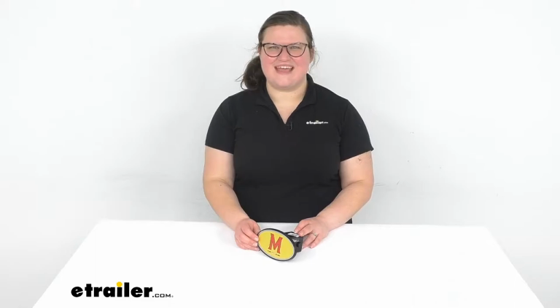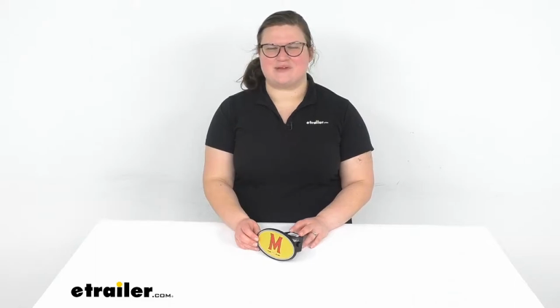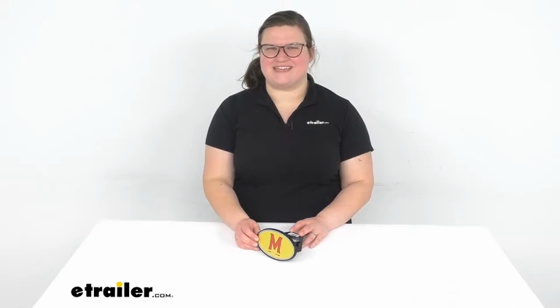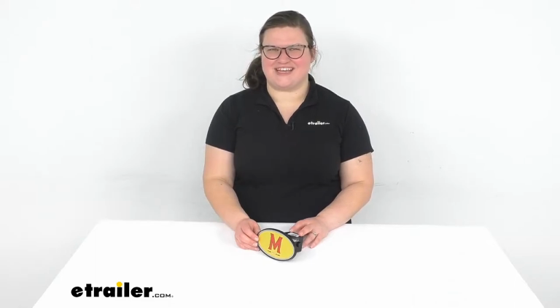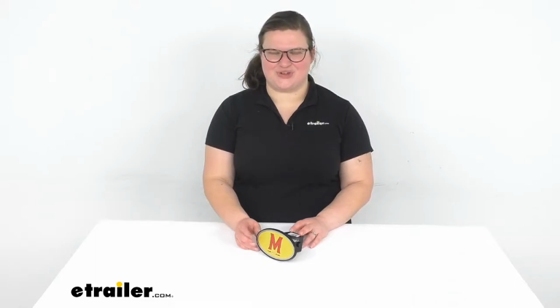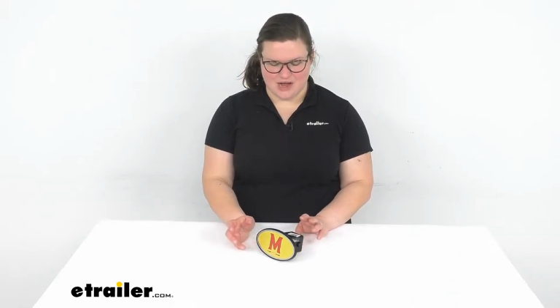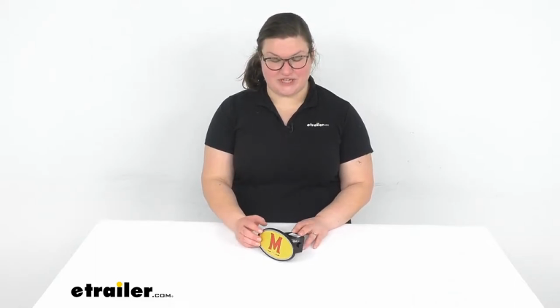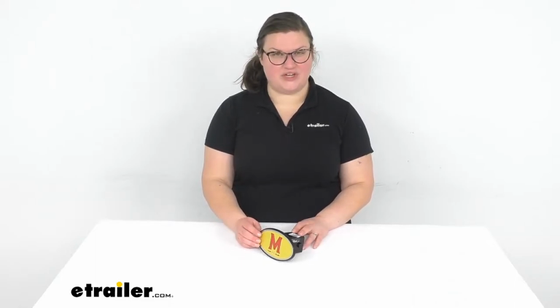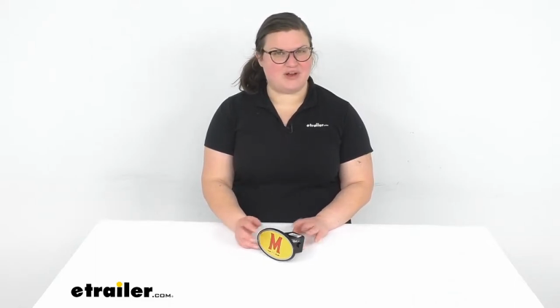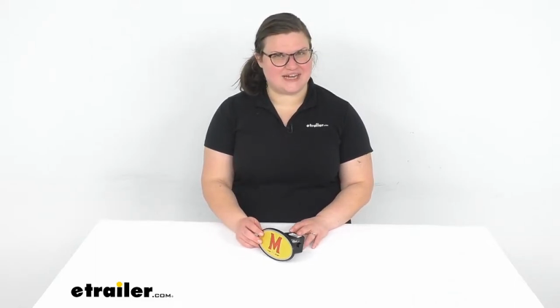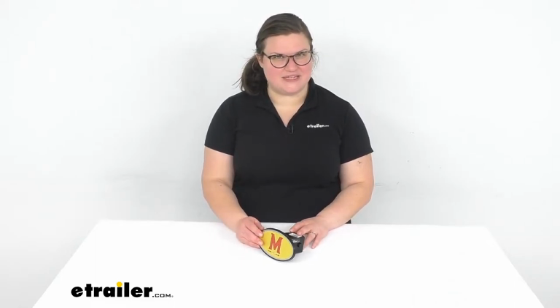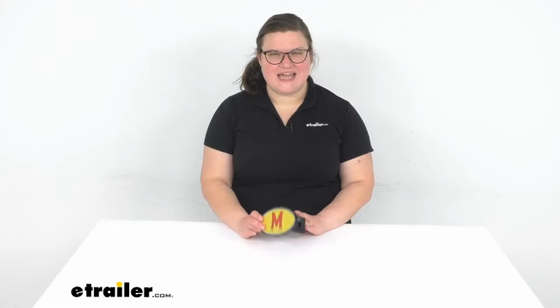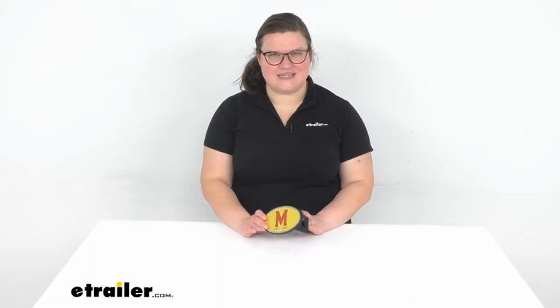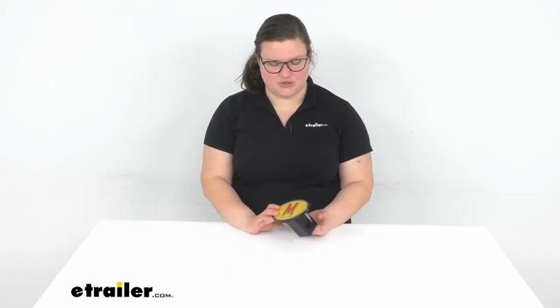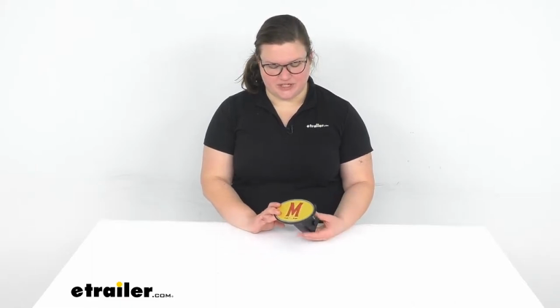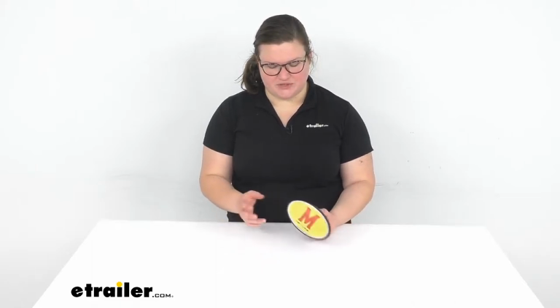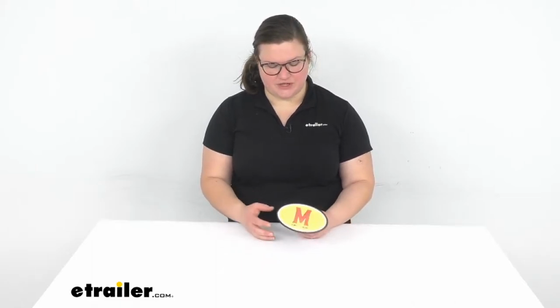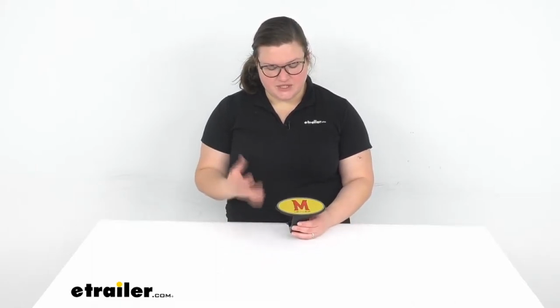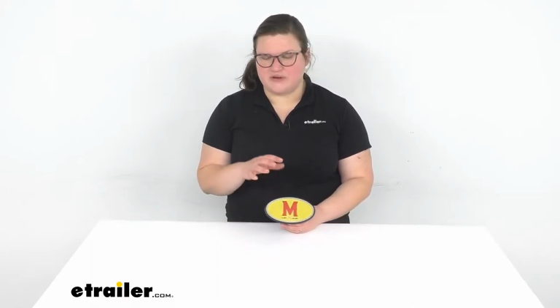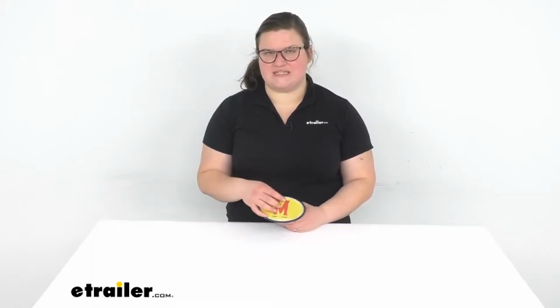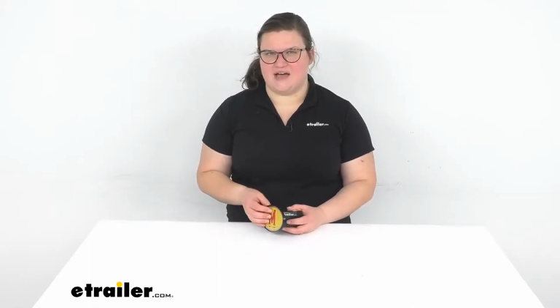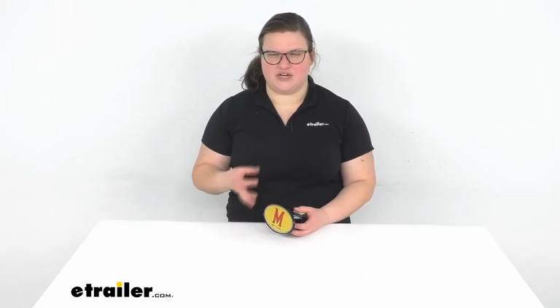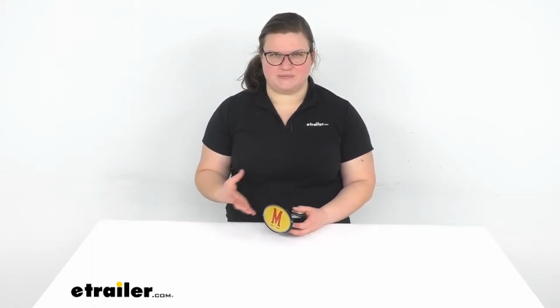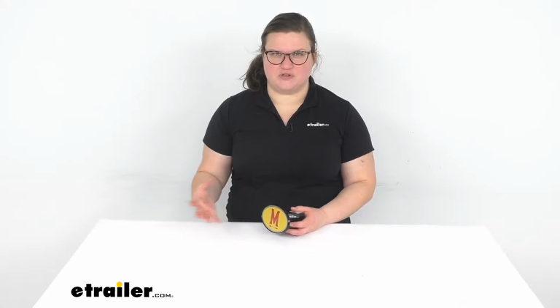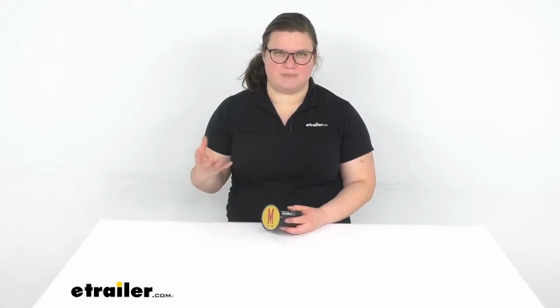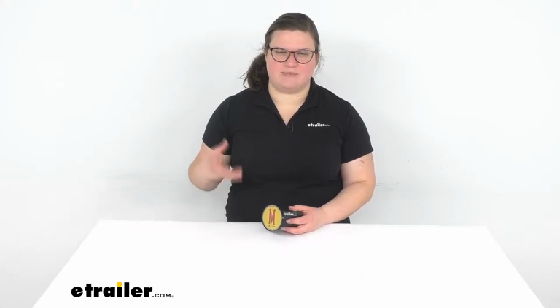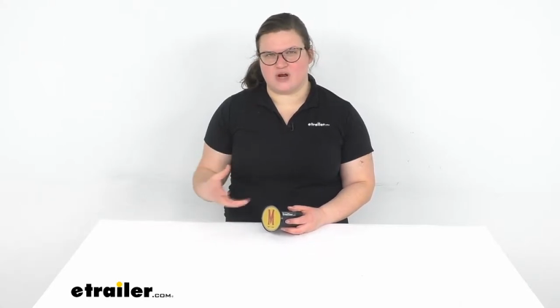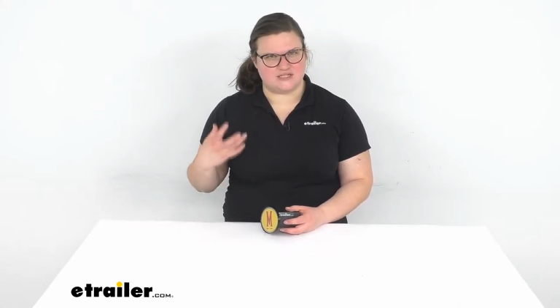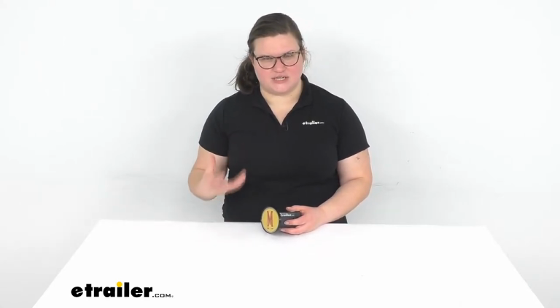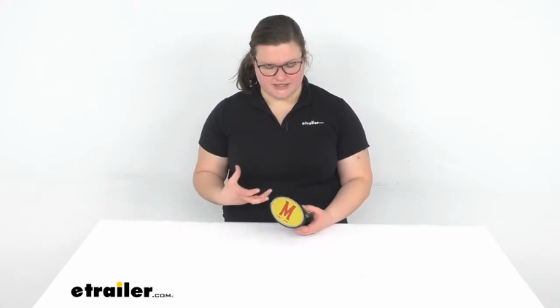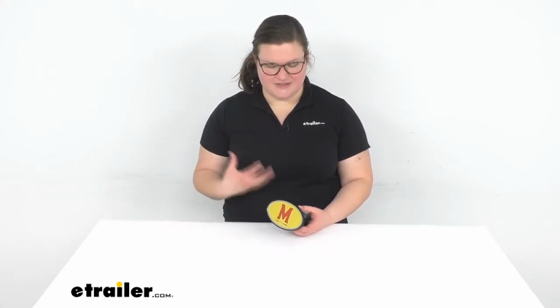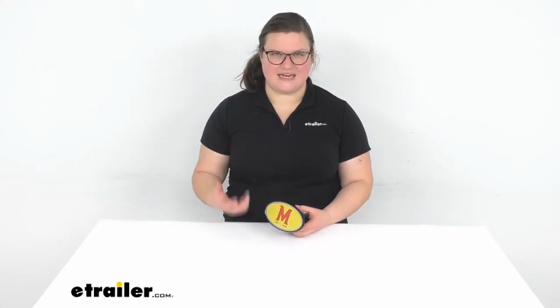Hey everybody, I'm Ellen here at eTrailer.com and we're taking a quick look at the Maryland Terrapins NCAA Trailer Hitch Receiver Cover. These are always a nice thing to have in your hitch to make sure that you don't get a buildup of rust and dirt and other kinds of stuff in that hitch.